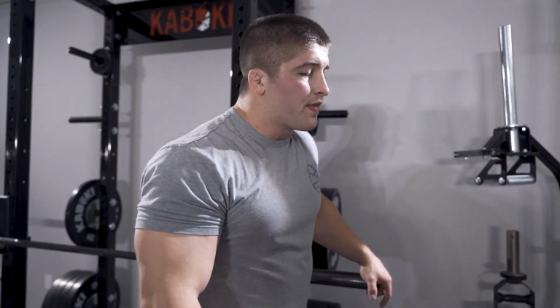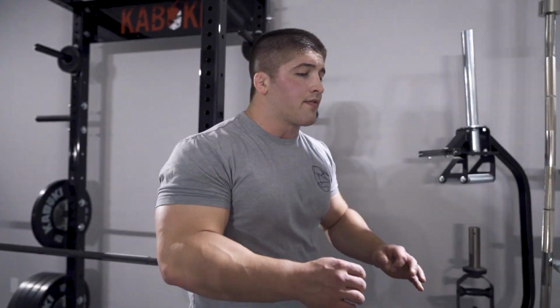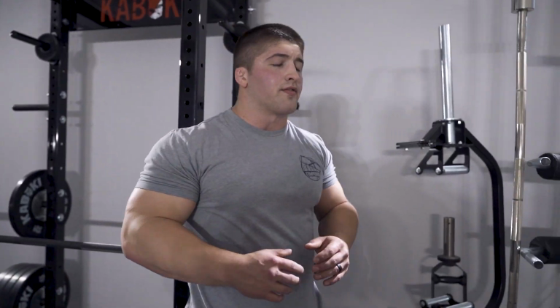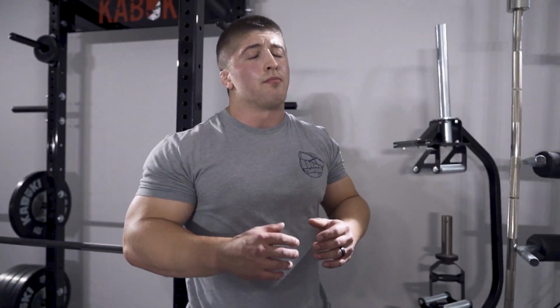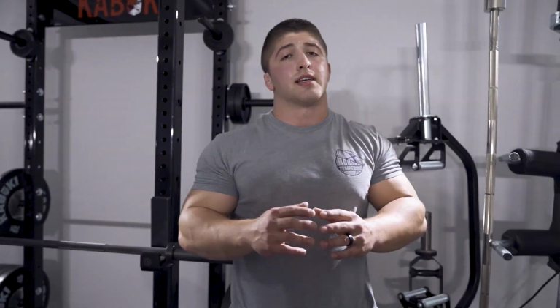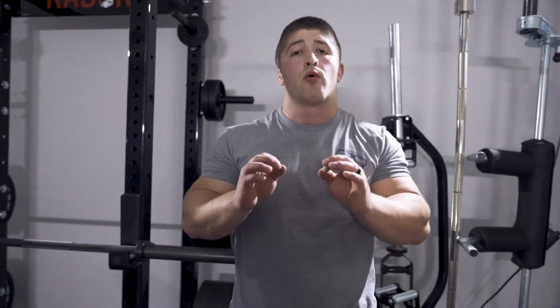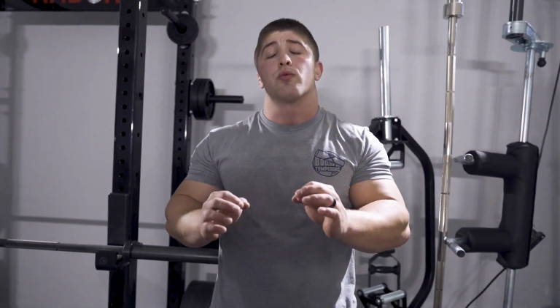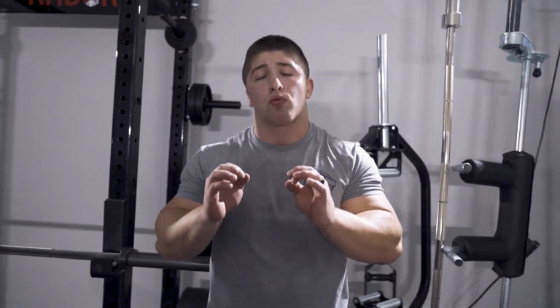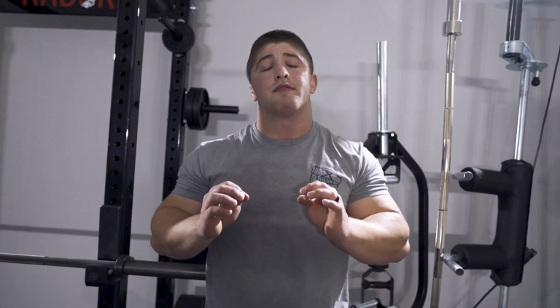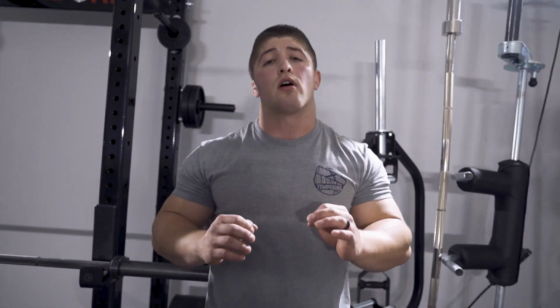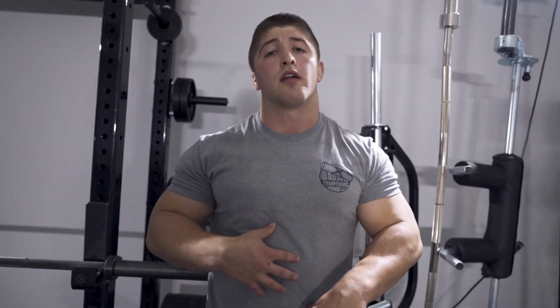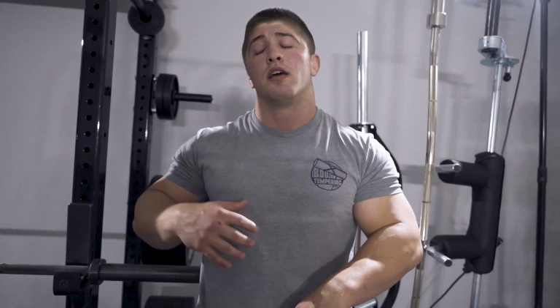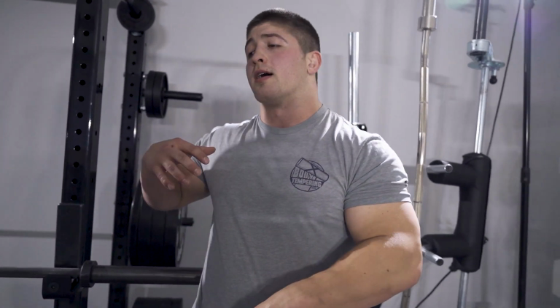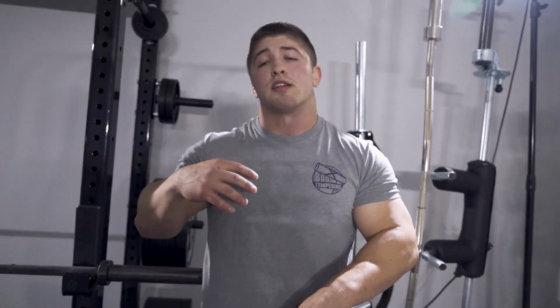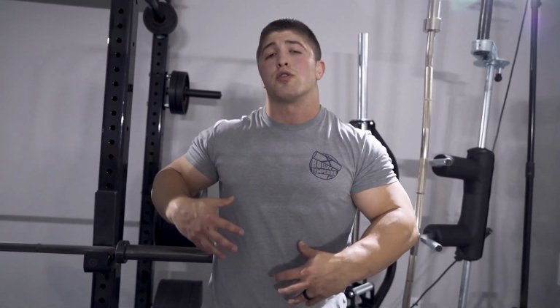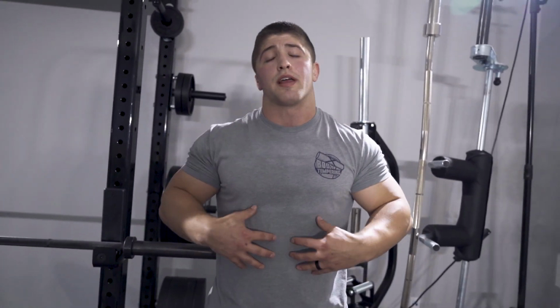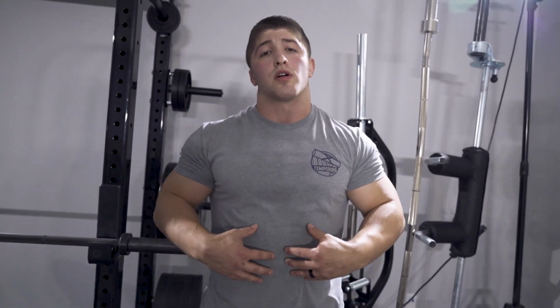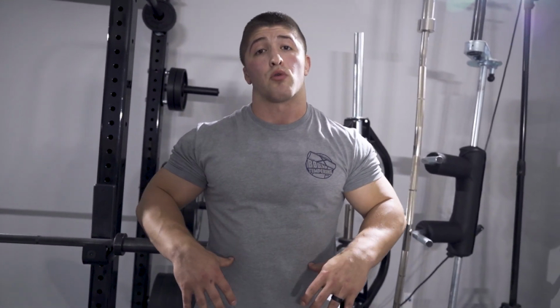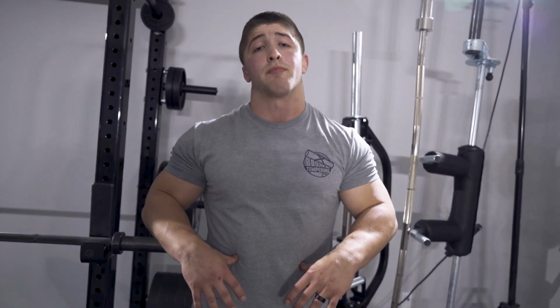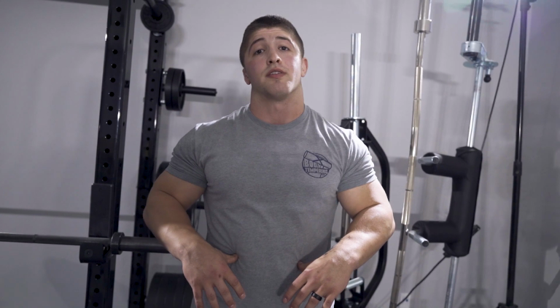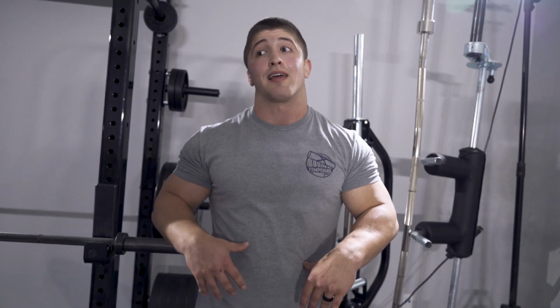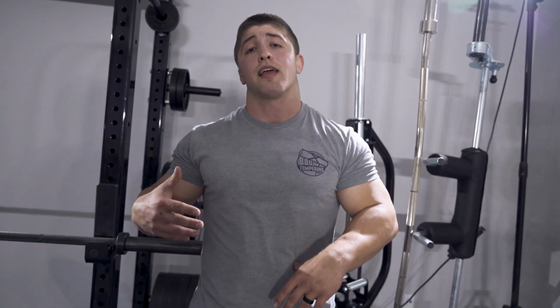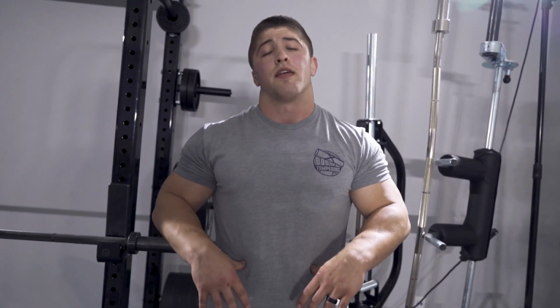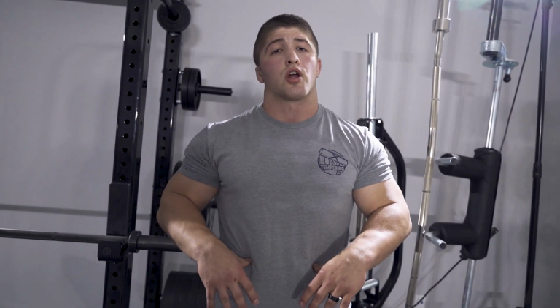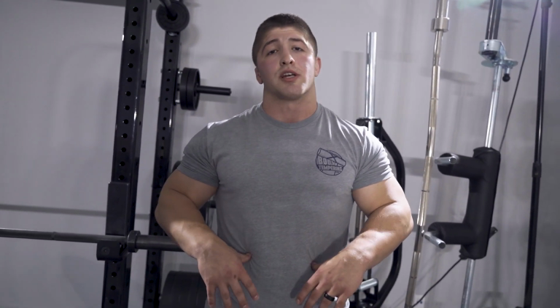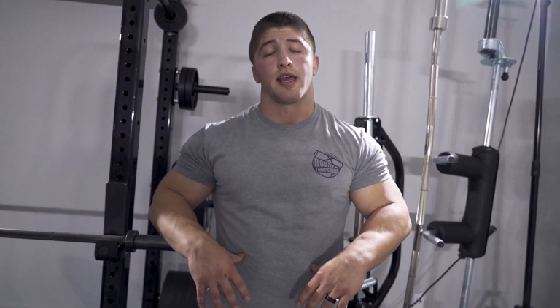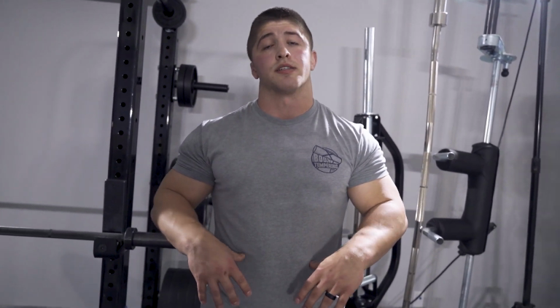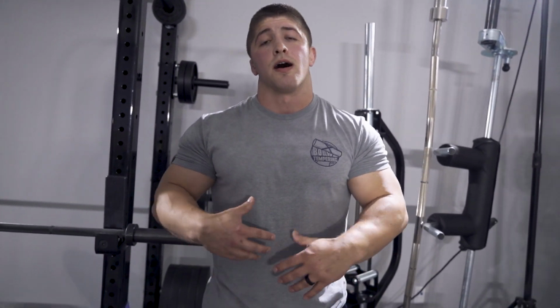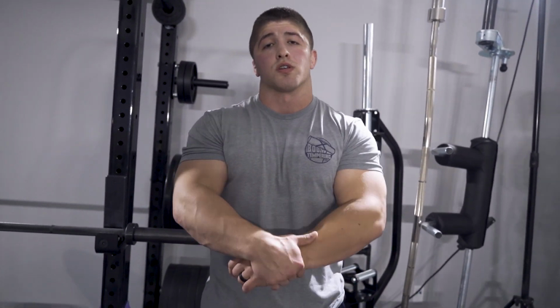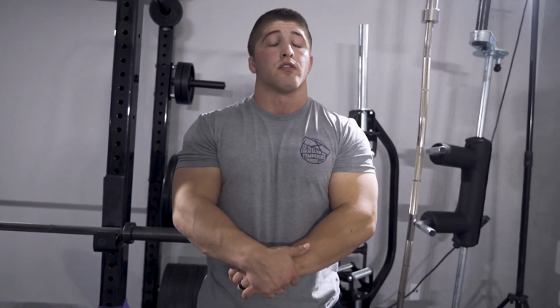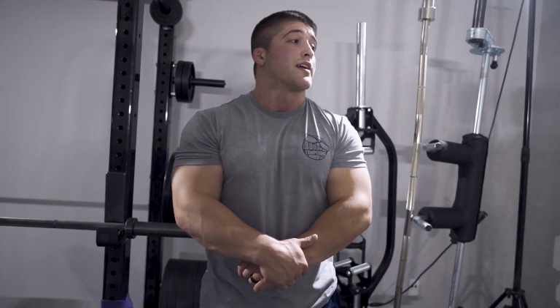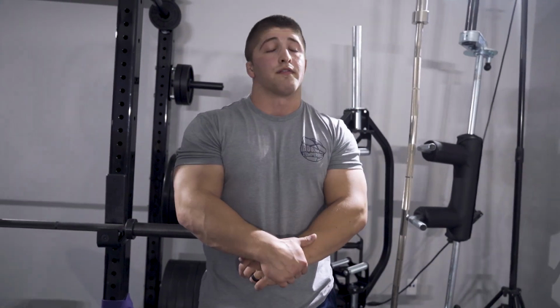One thing I forgot to mention: we want to make sure we are bracing very hard and that none of that twisting motion is happening at the lumbar spine. Bracing makes it less likely that that is occurring. Make sure we're staying braced and breathing into it so we can get those benefits.